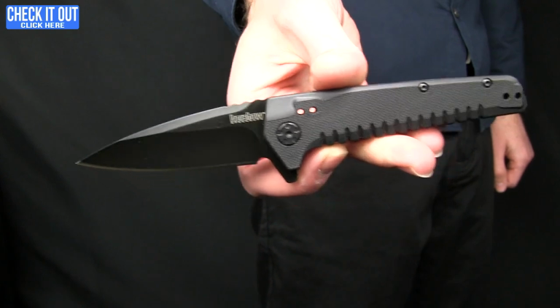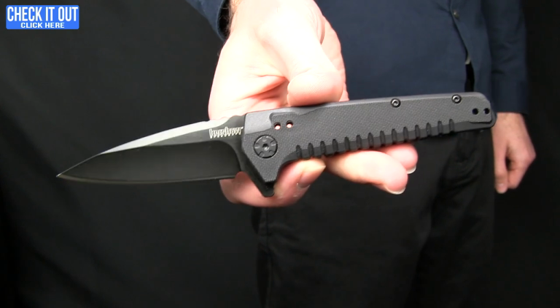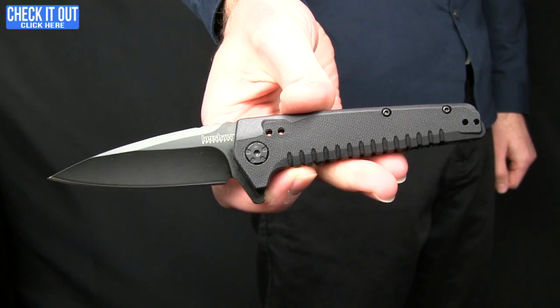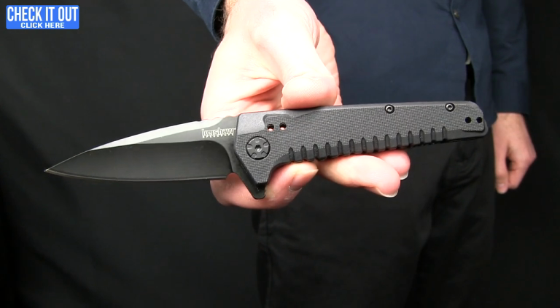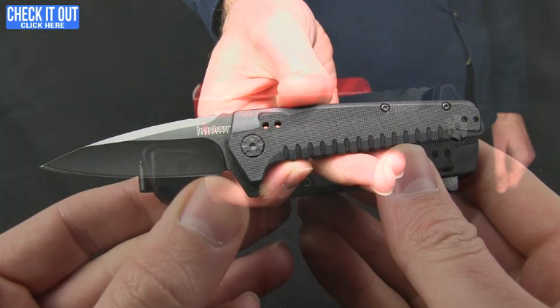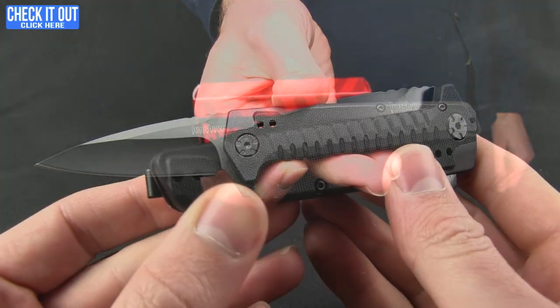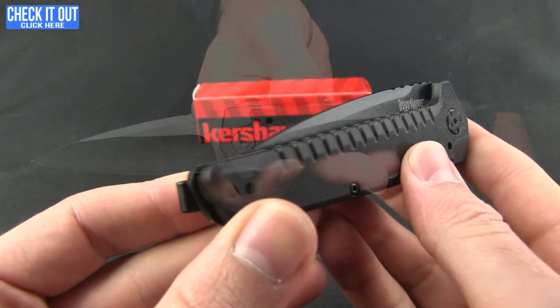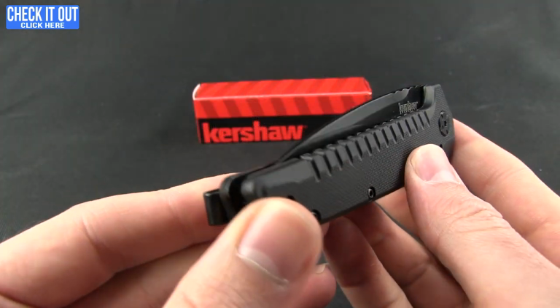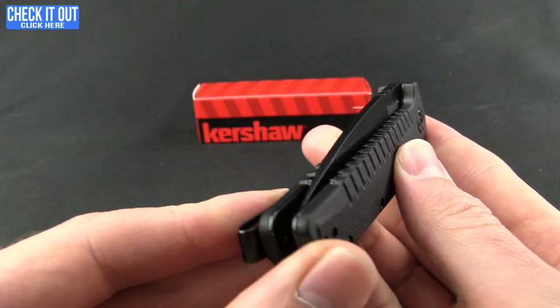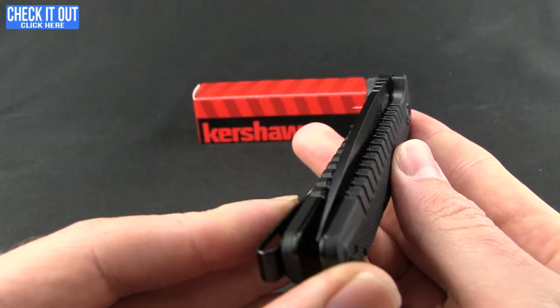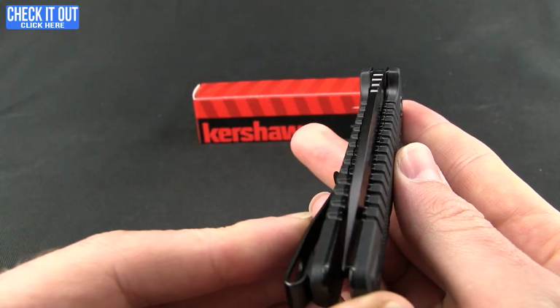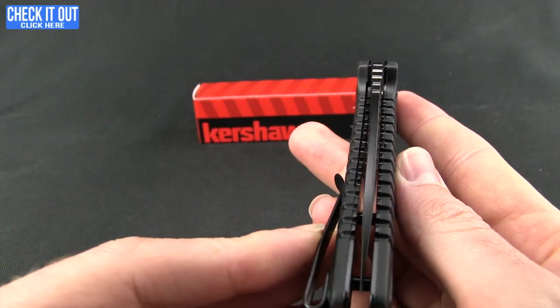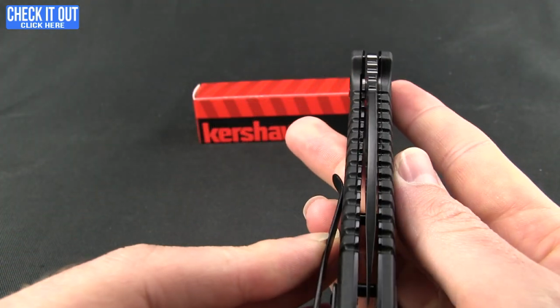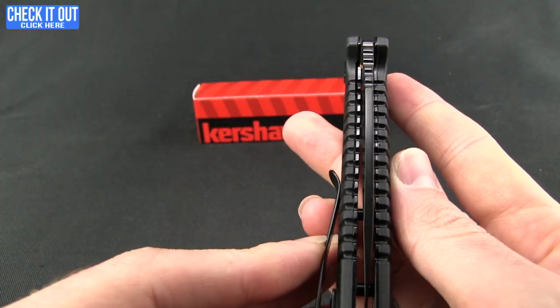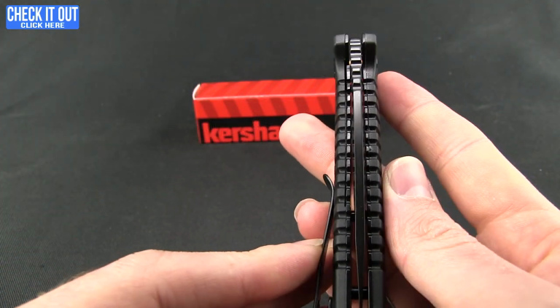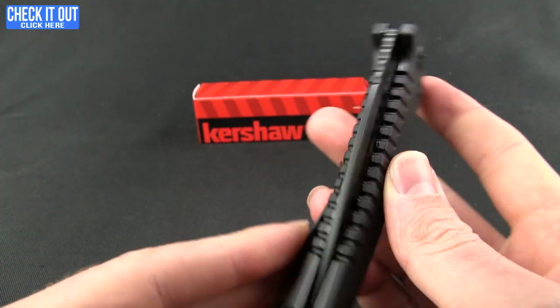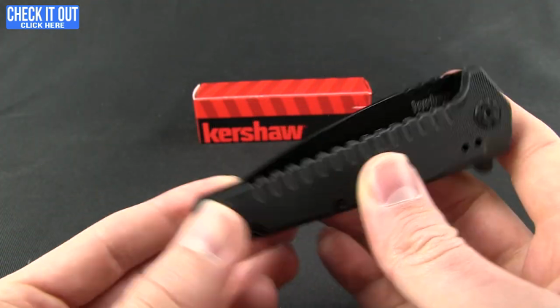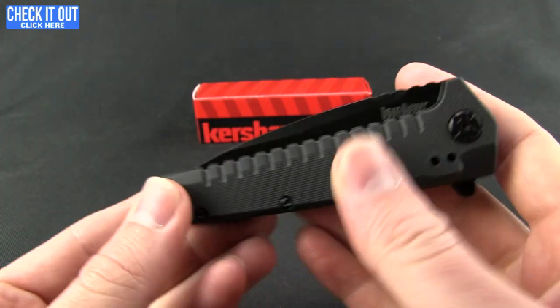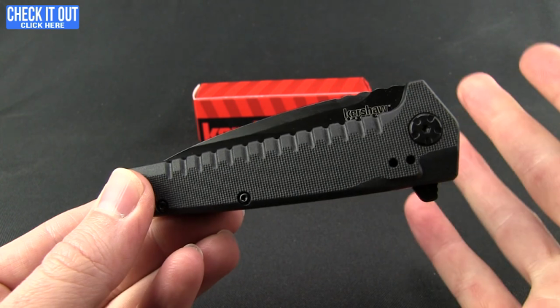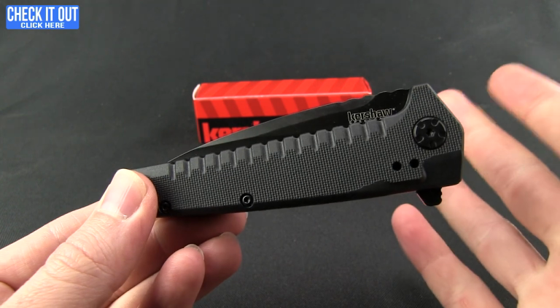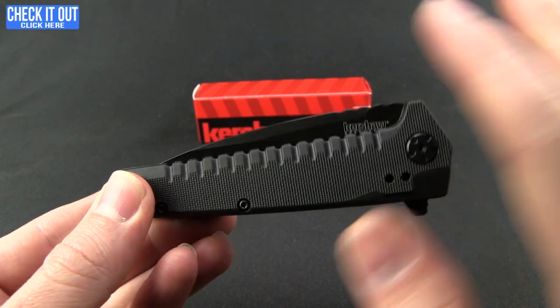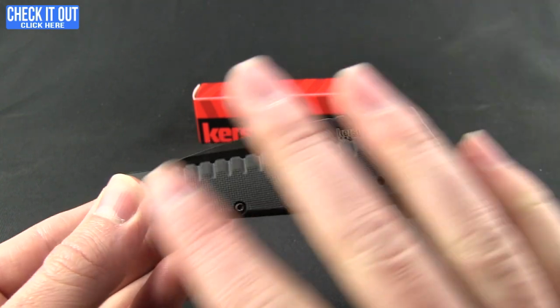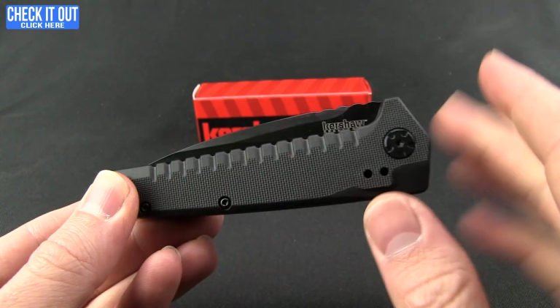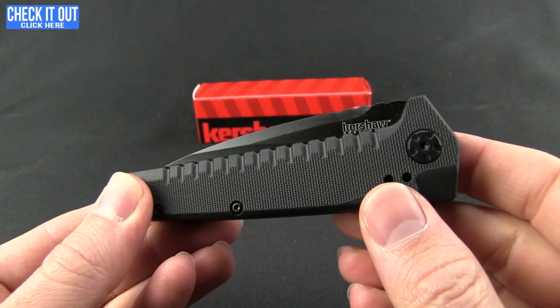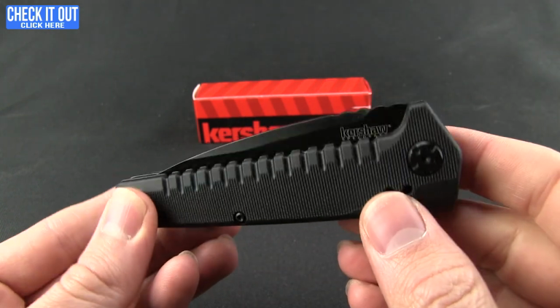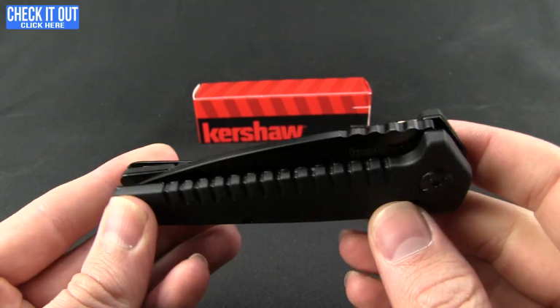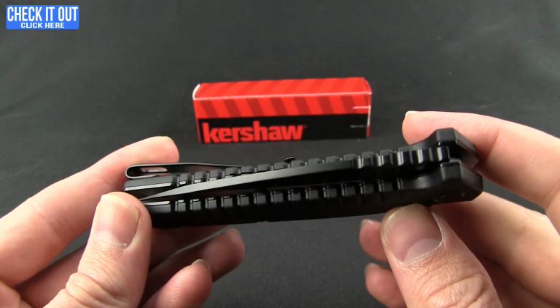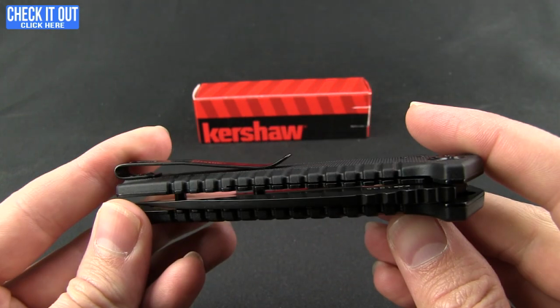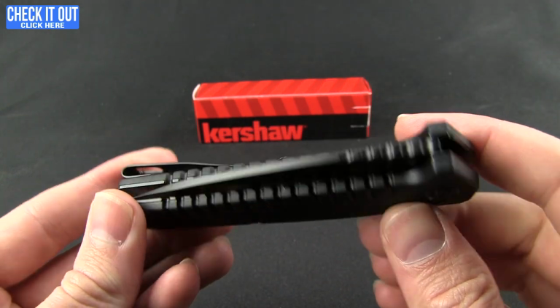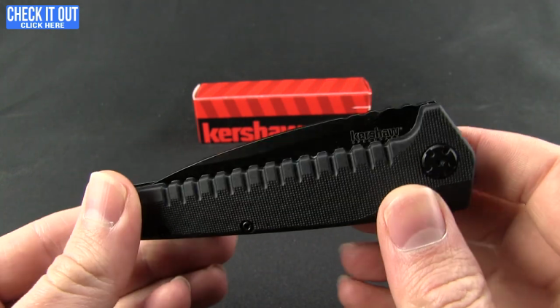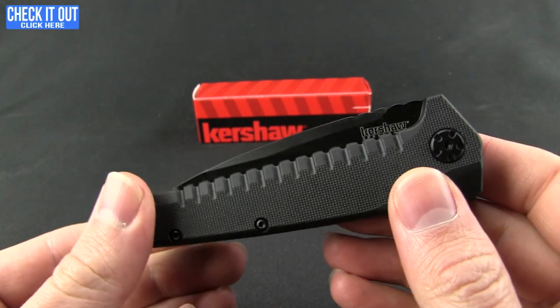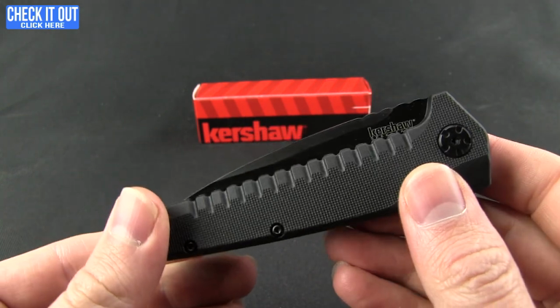So real quick we'll give you a shot of that in the pocket. That's what it looks like when you're carrying the knife — a good looking knife at that. I do apologize, the black pants kind of blend in with all the black hardware and the black blade.